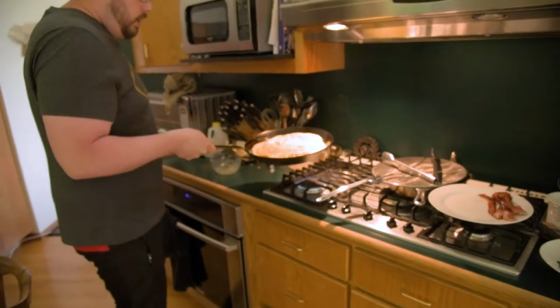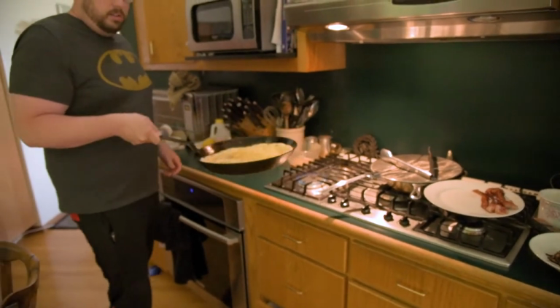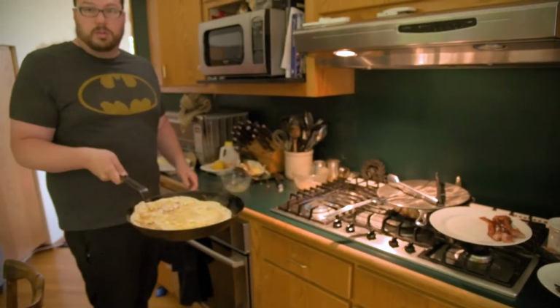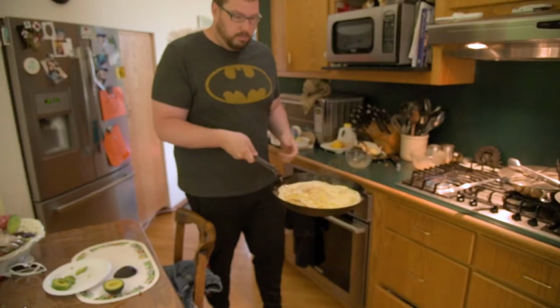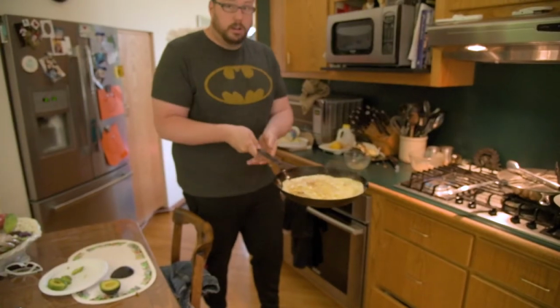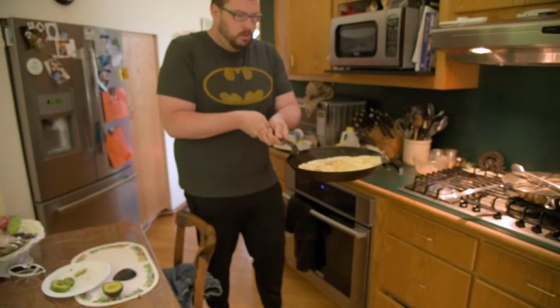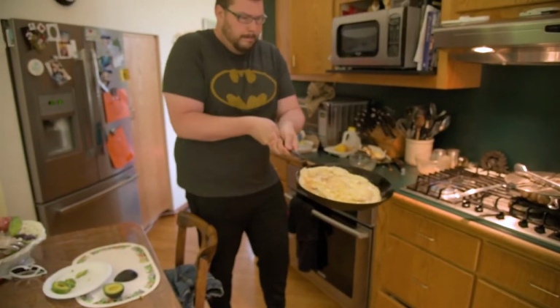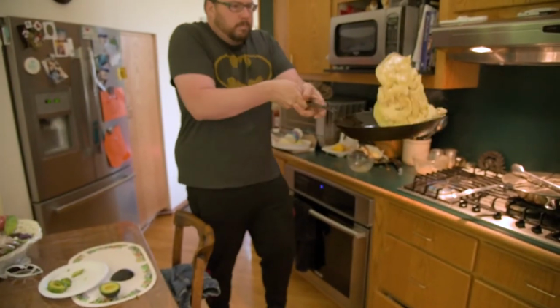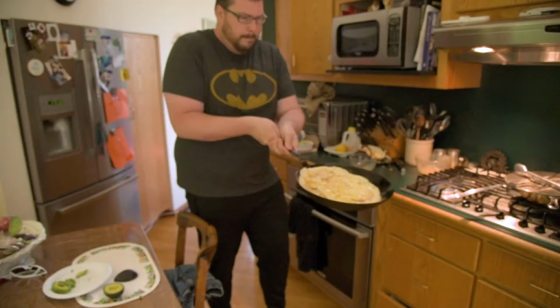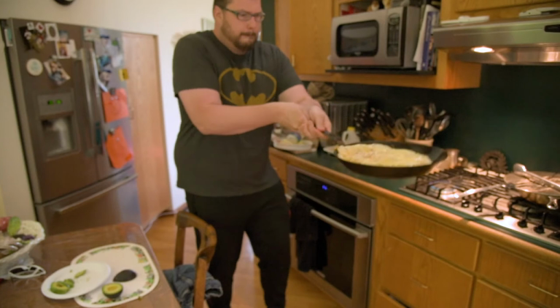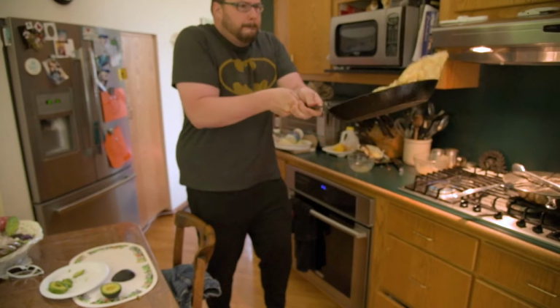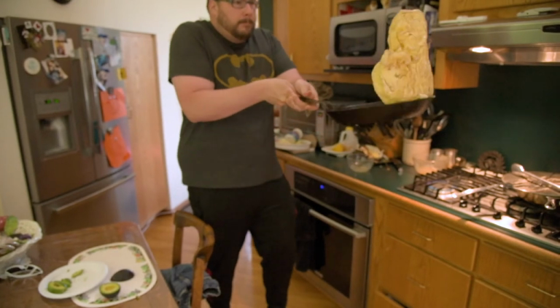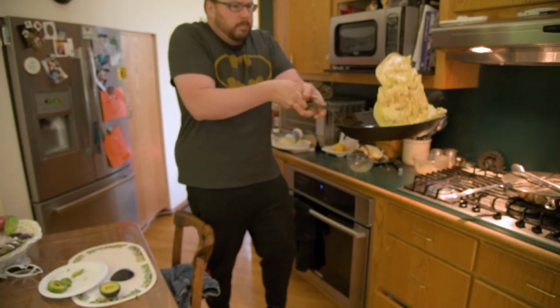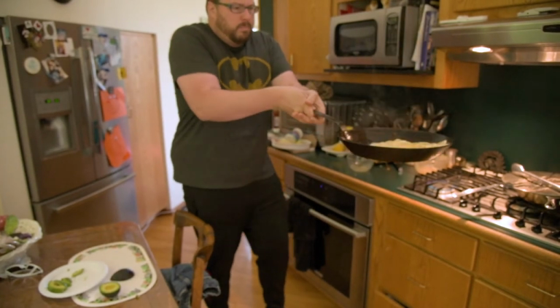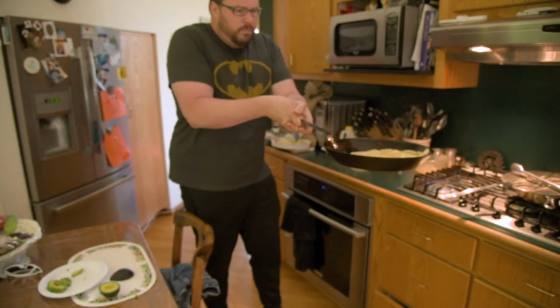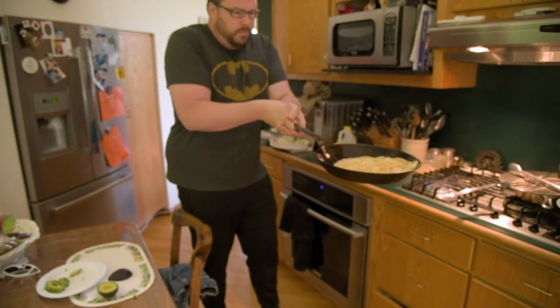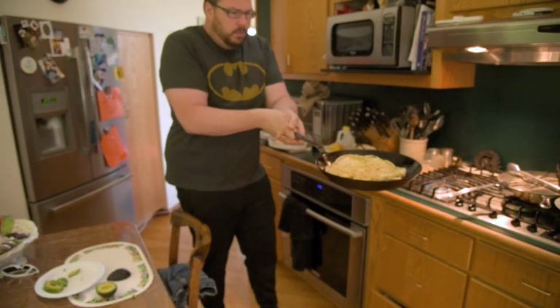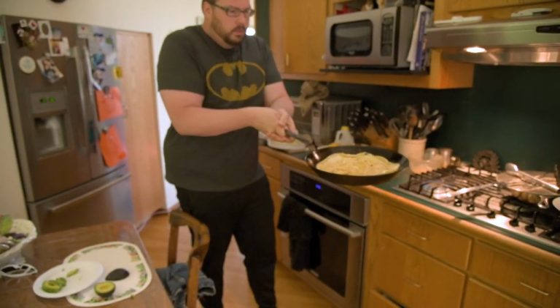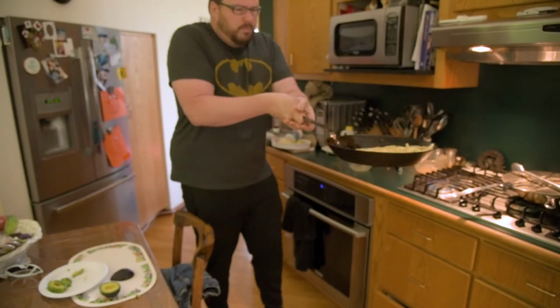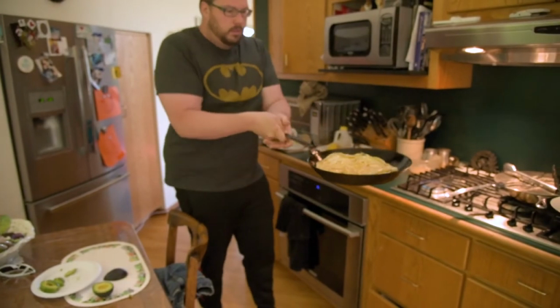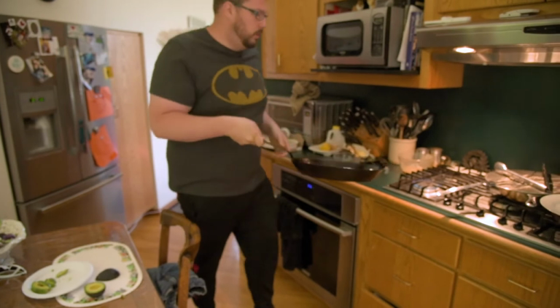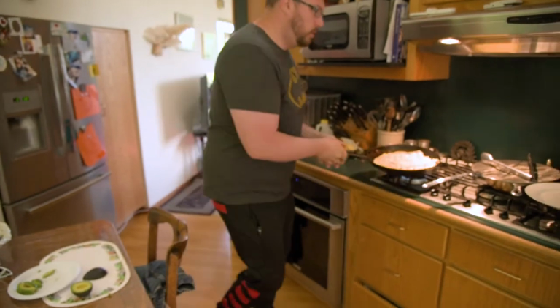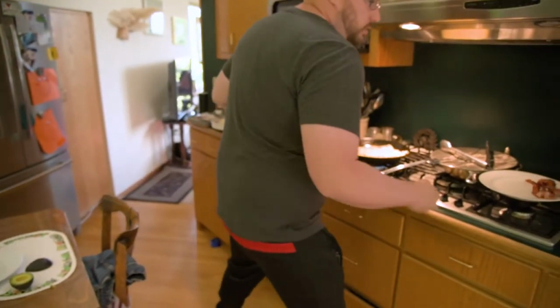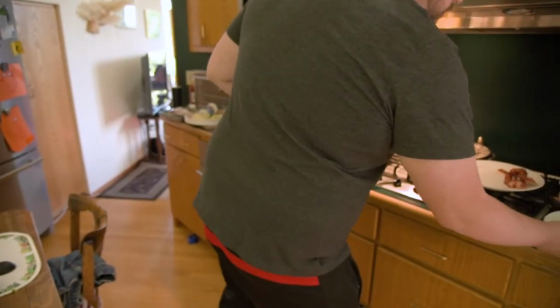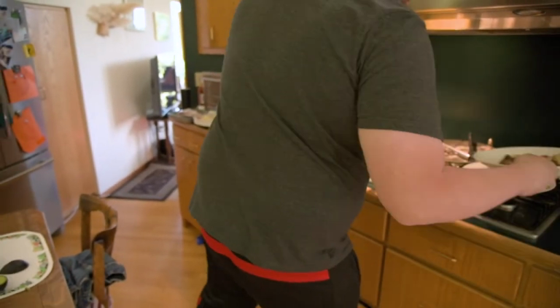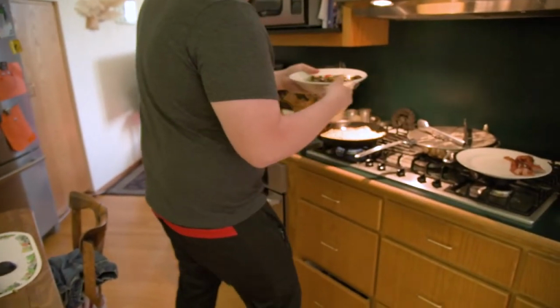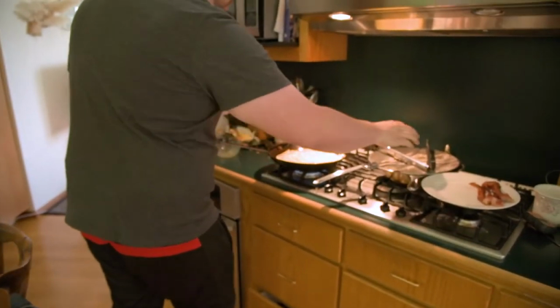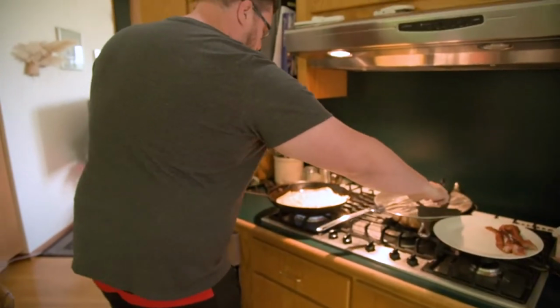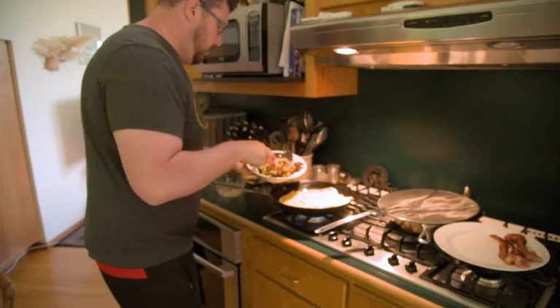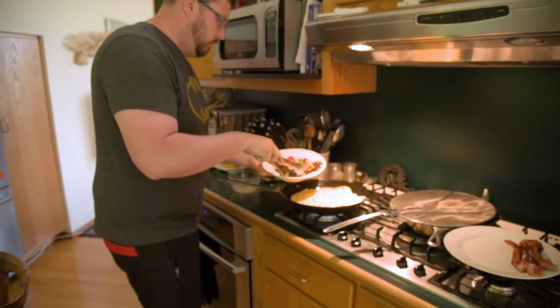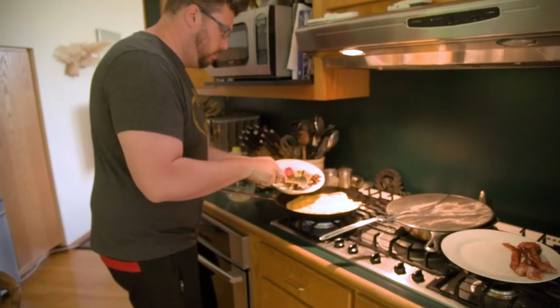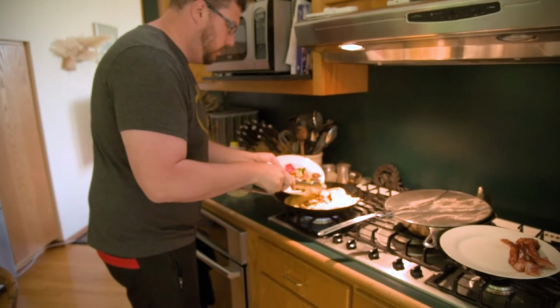I'm guaranteed to screw this up, but here we go. There's a quick flip — didn't screw it up. This is probably too much for topping, so I'm not going to put it all in there.